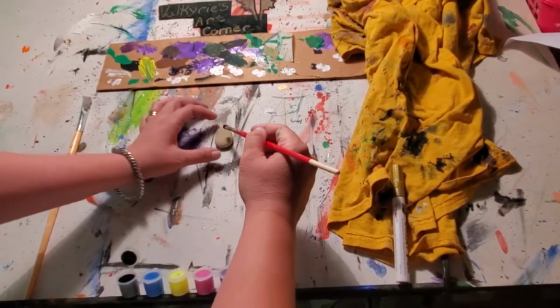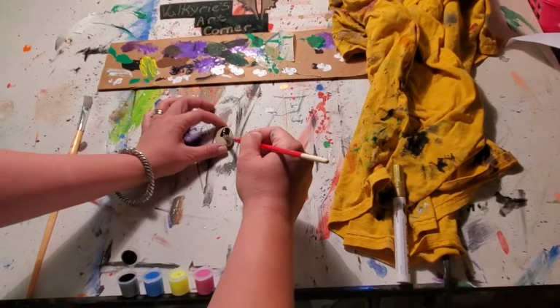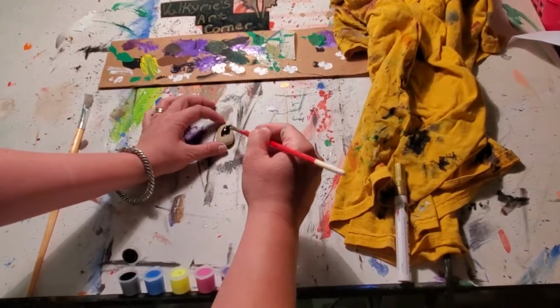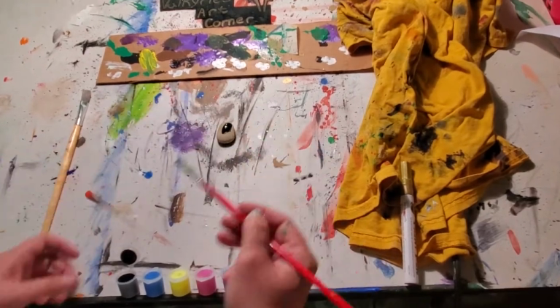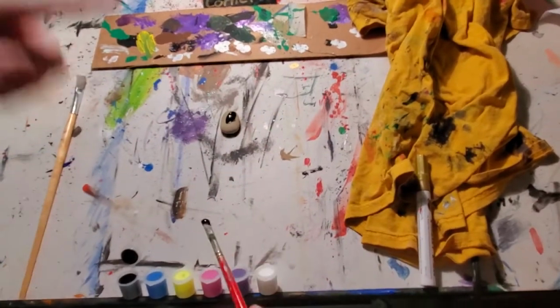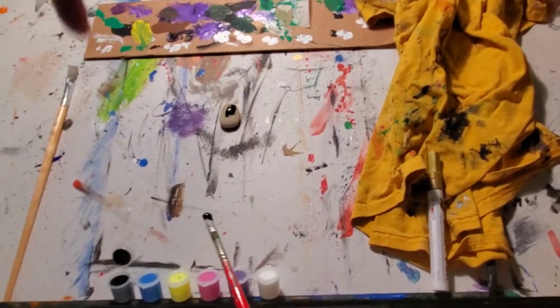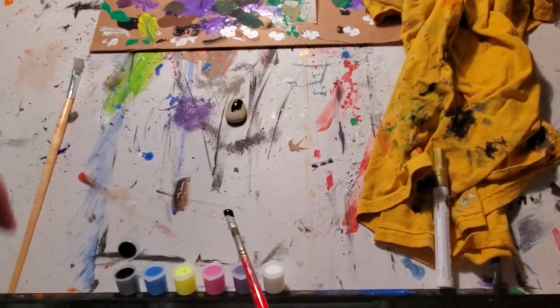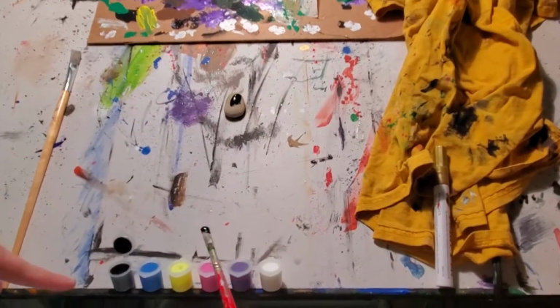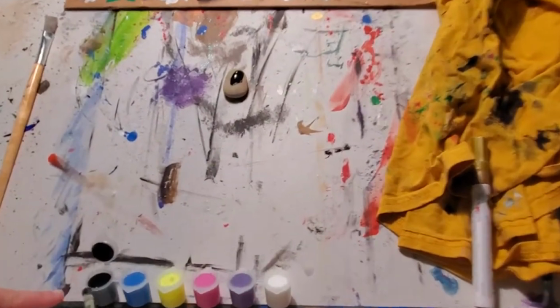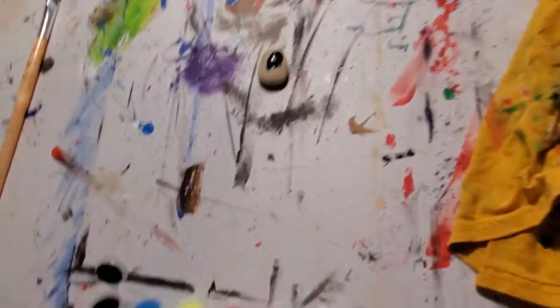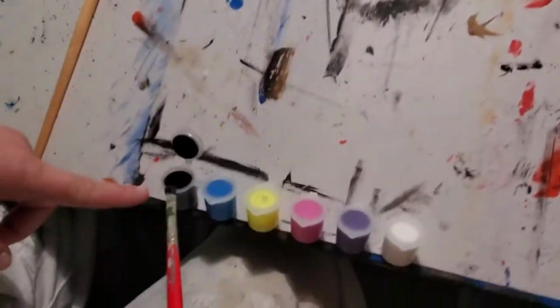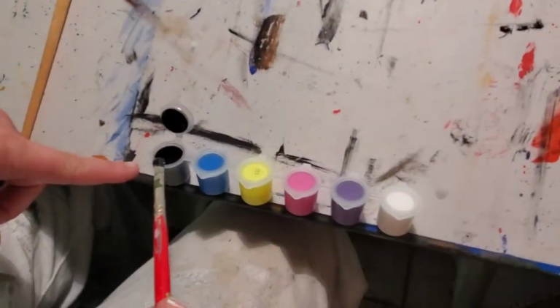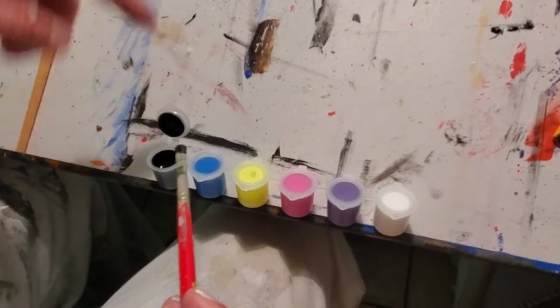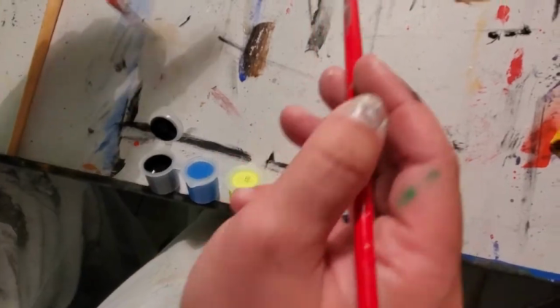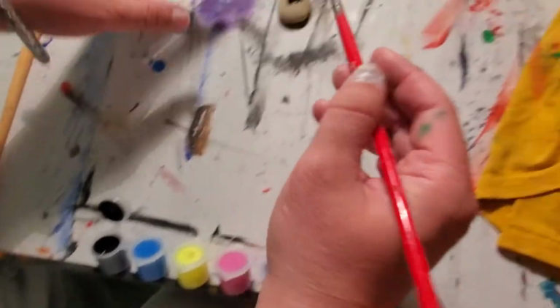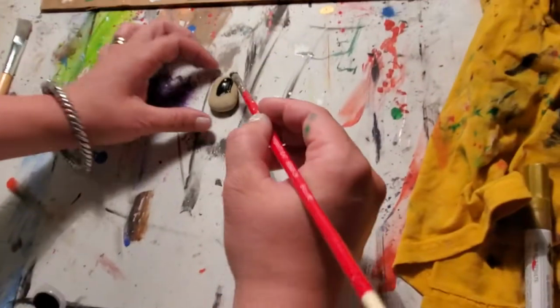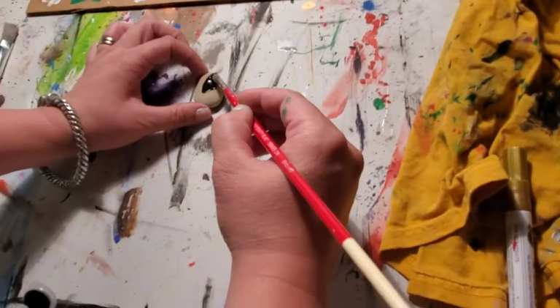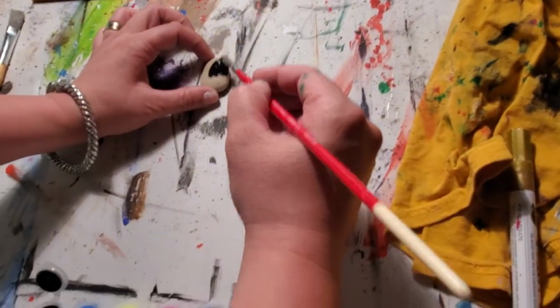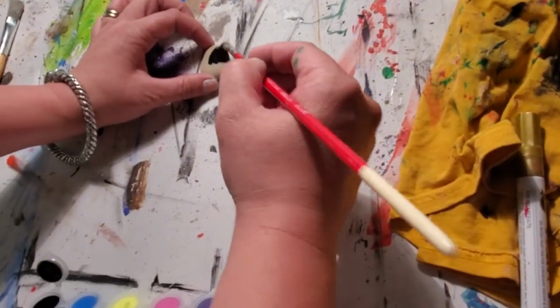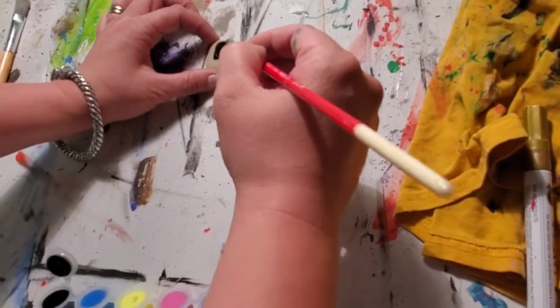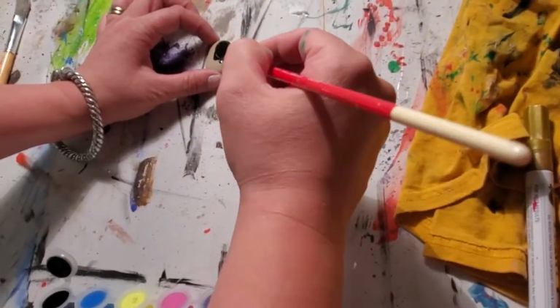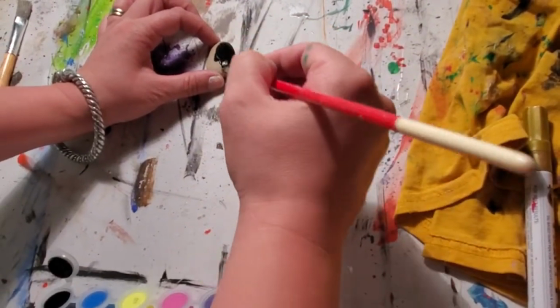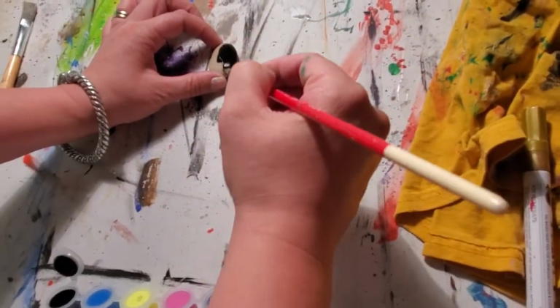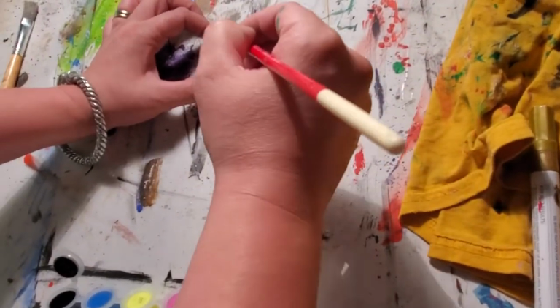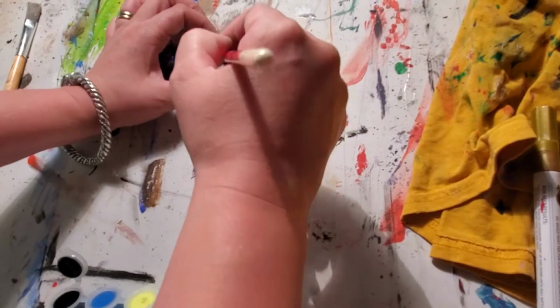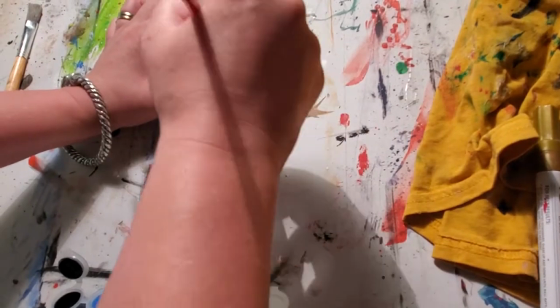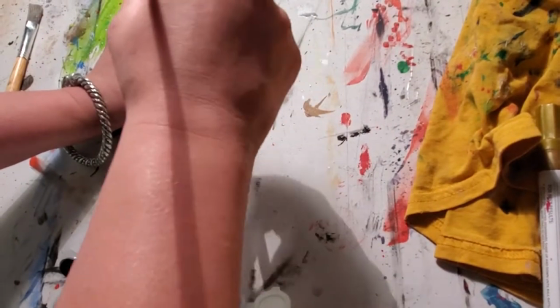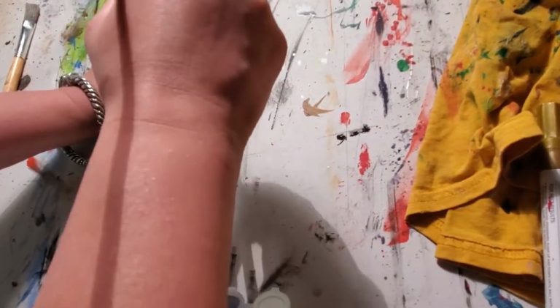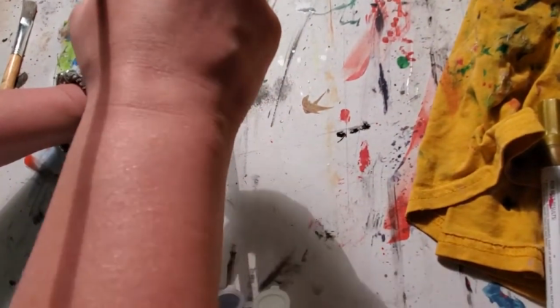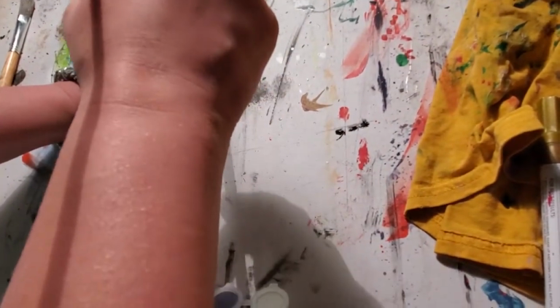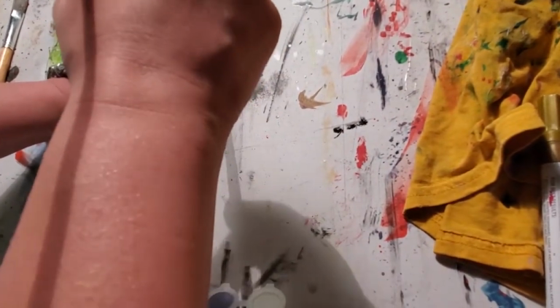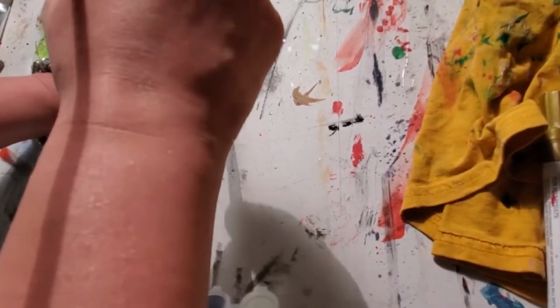So you're just going to take some black paint, and I'm going to put it on the rock and just do a nice light coating, enough to make it completely black.